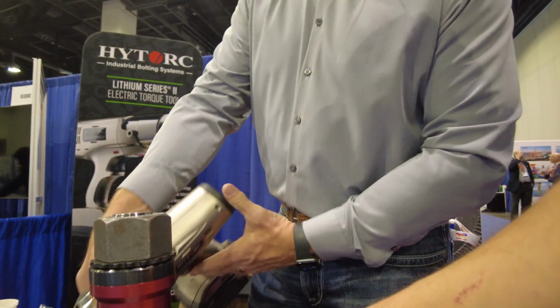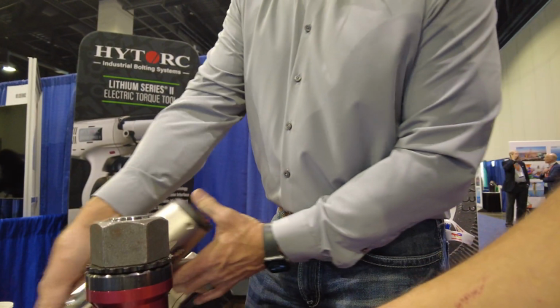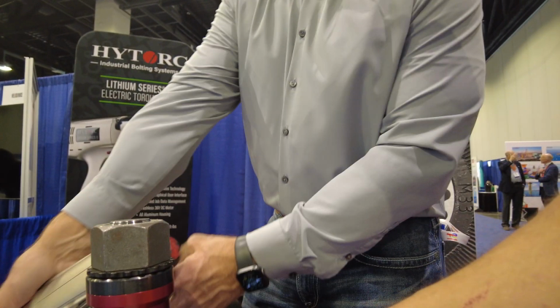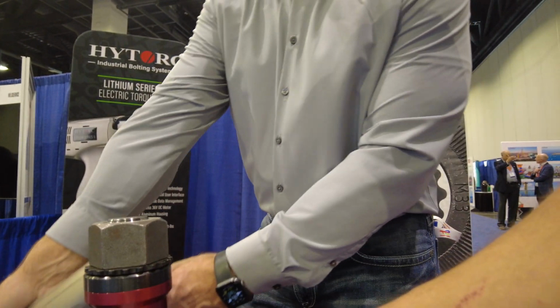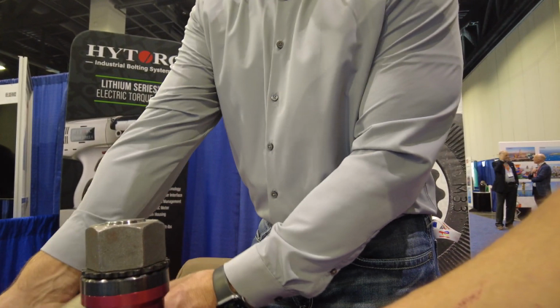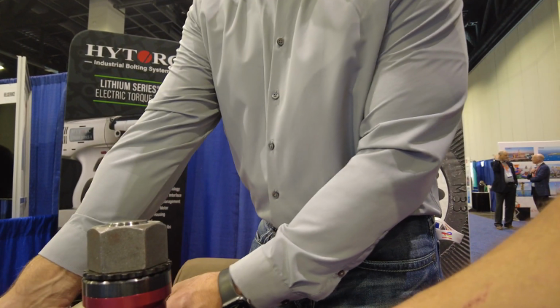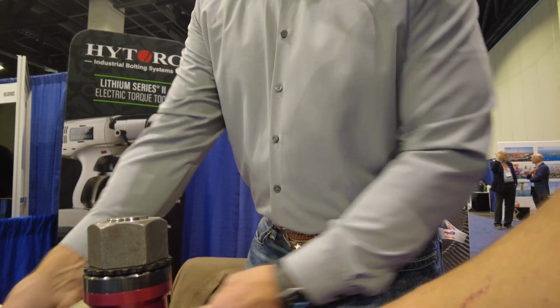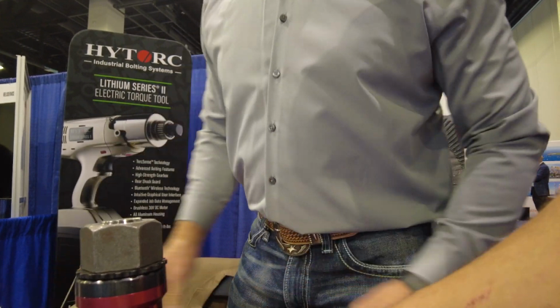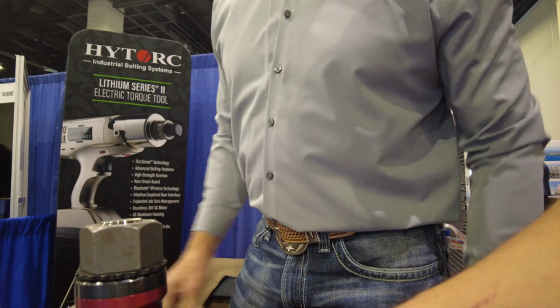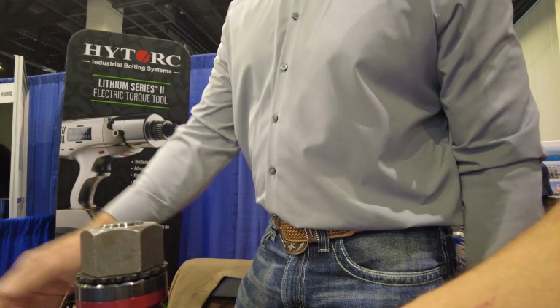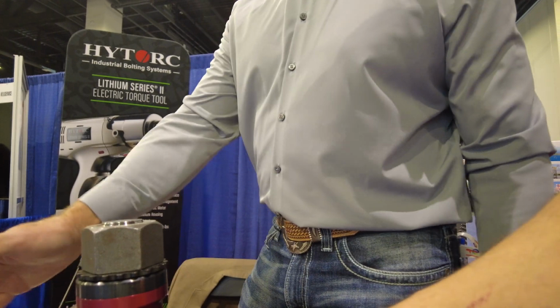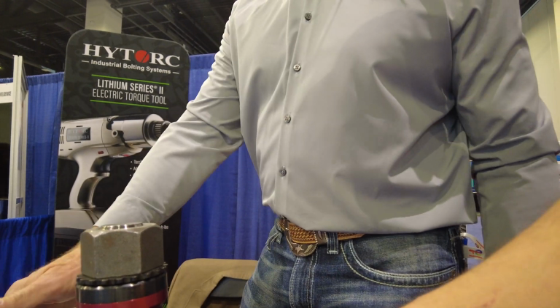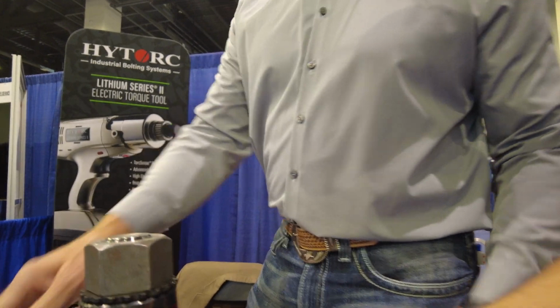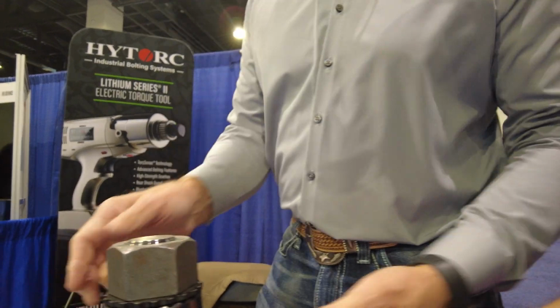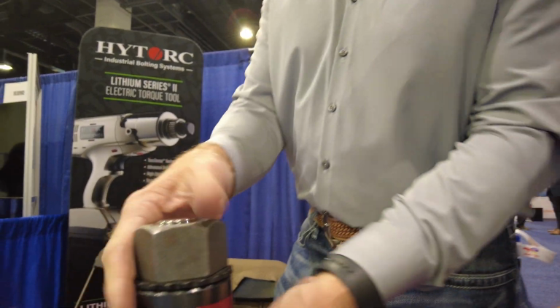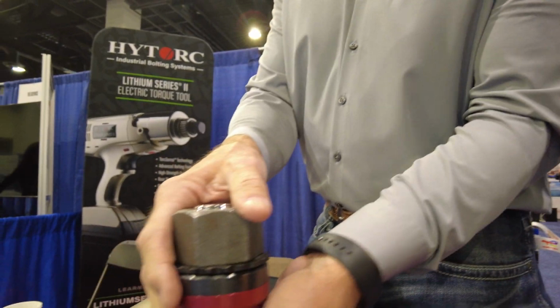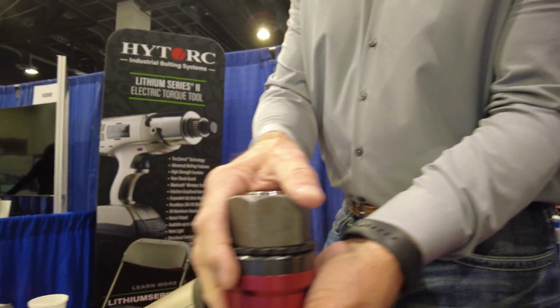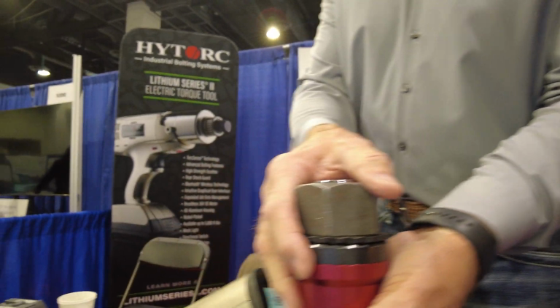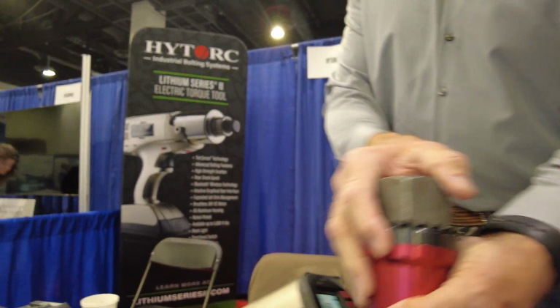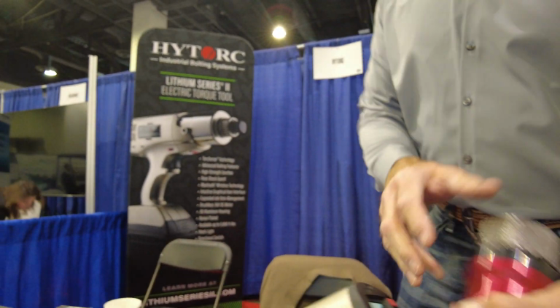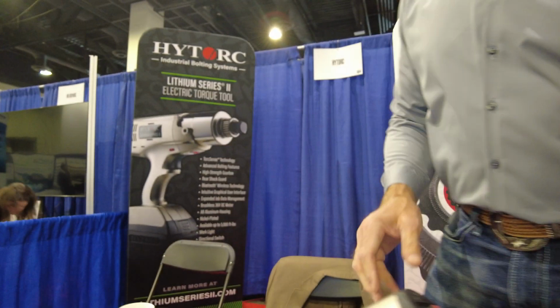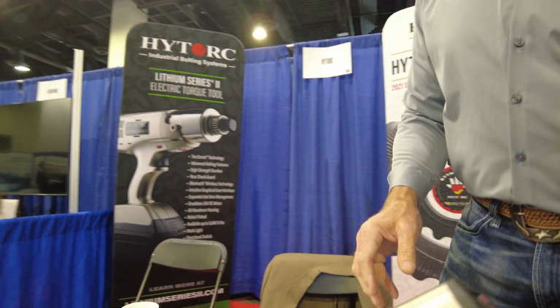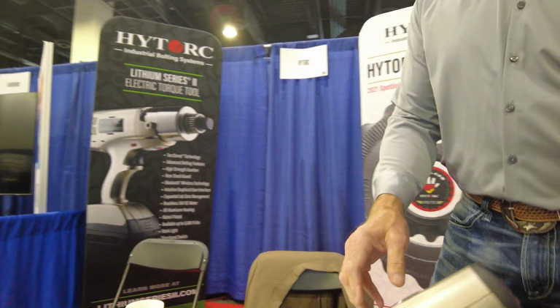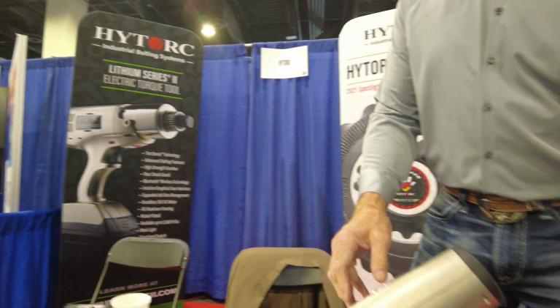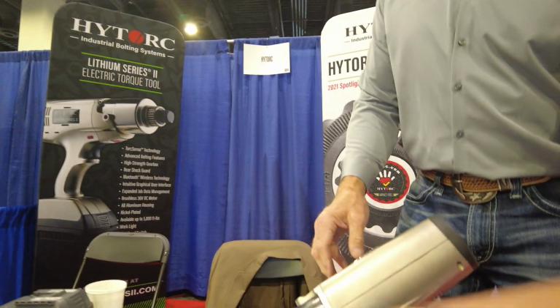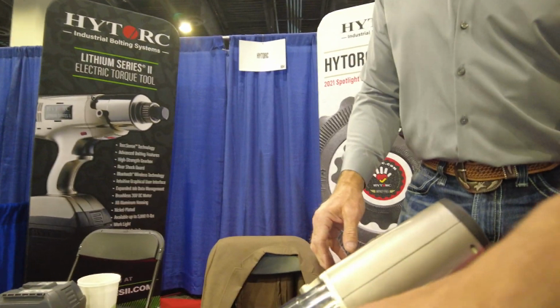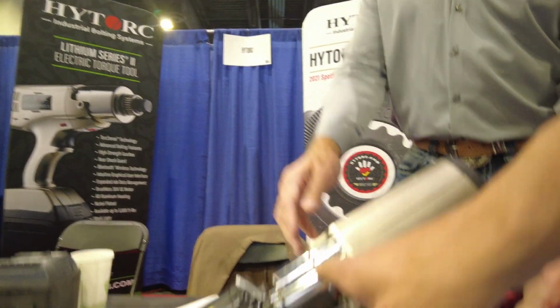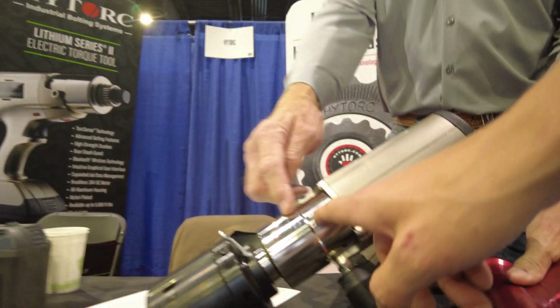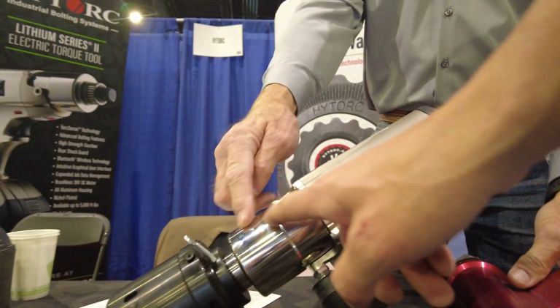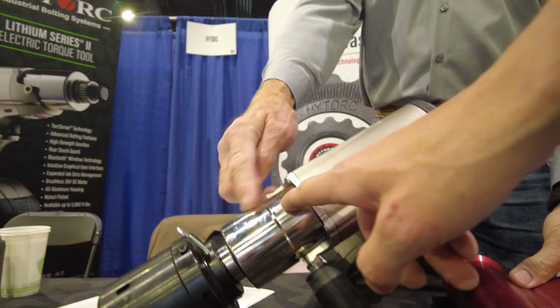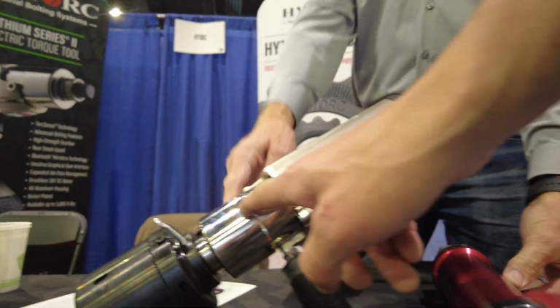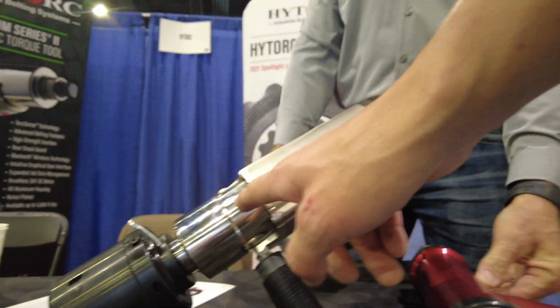And it's got a gearbox in it, obviously — that's something spinning much faster in that drill. And this is the gearbox right here on the drill.